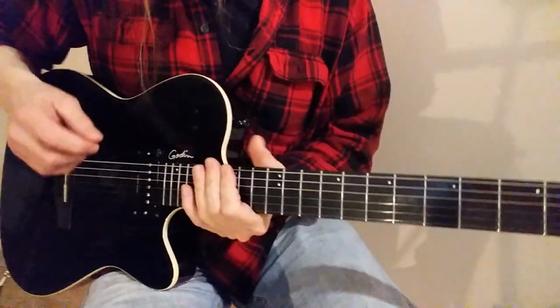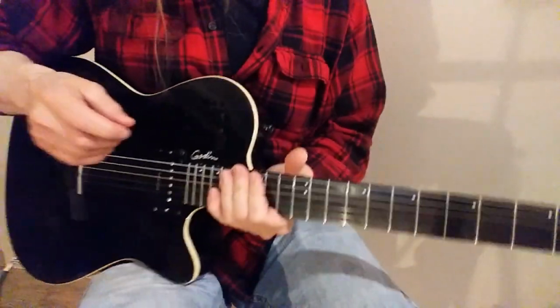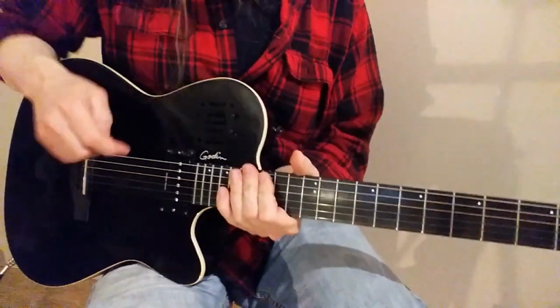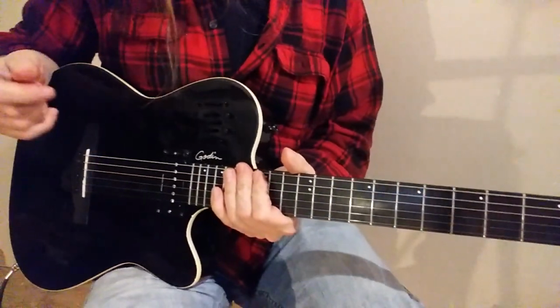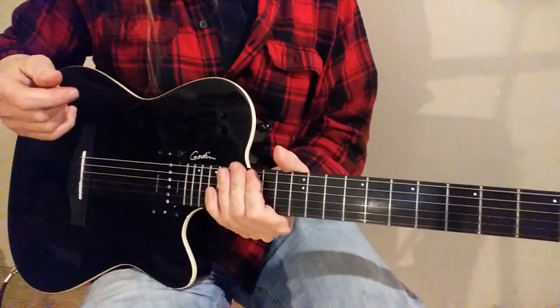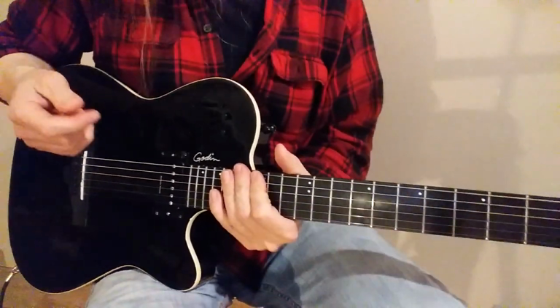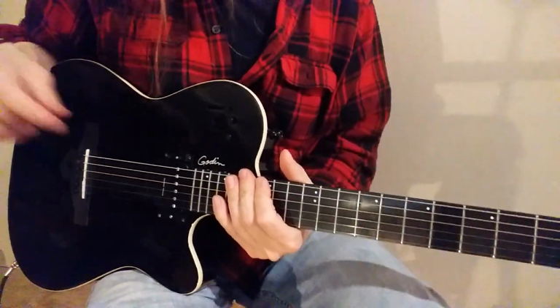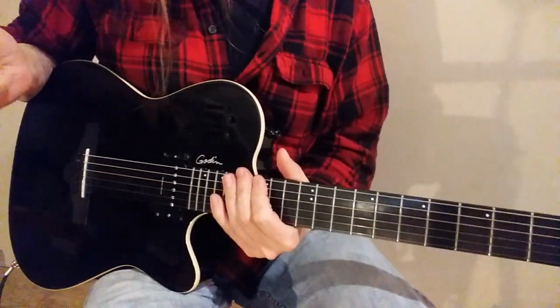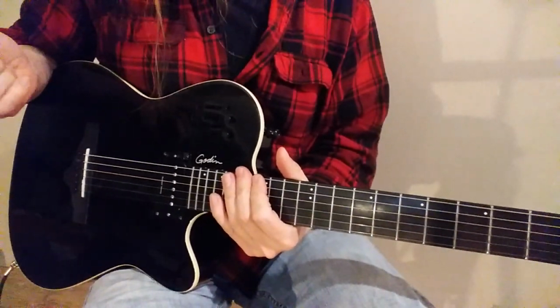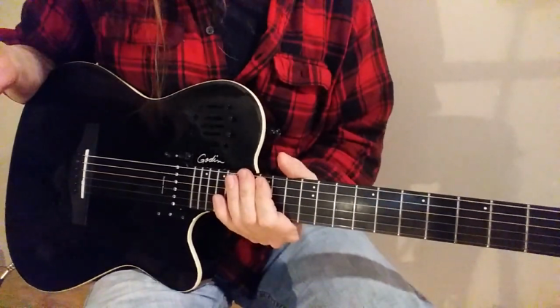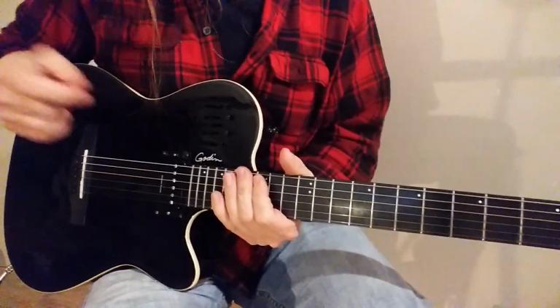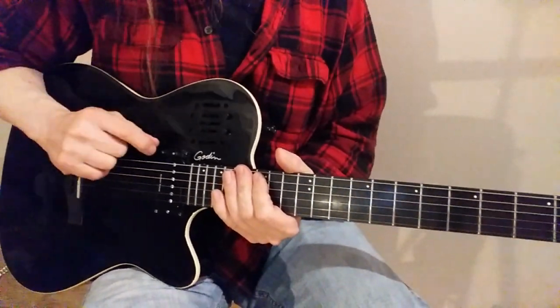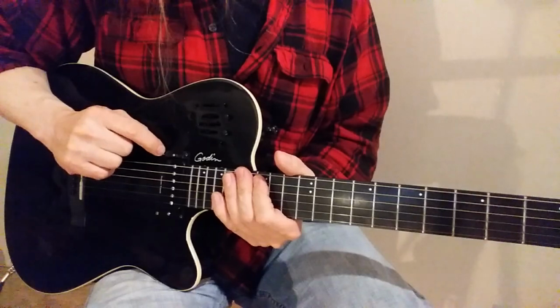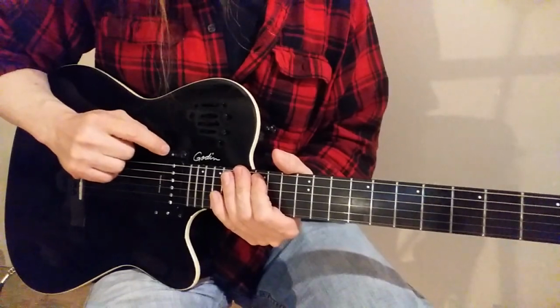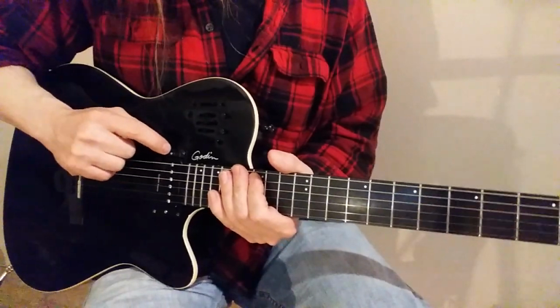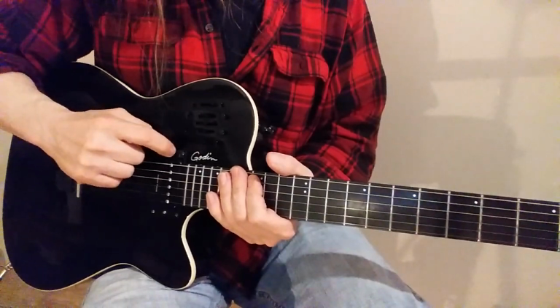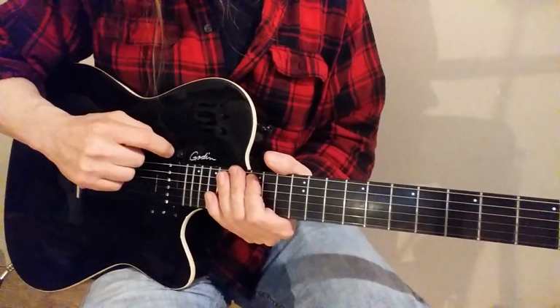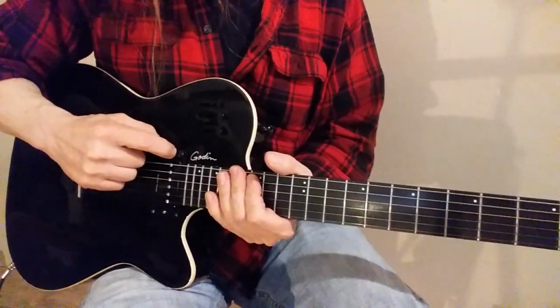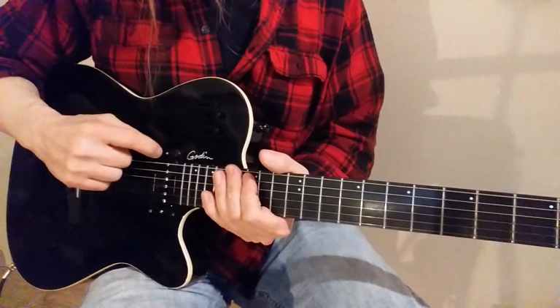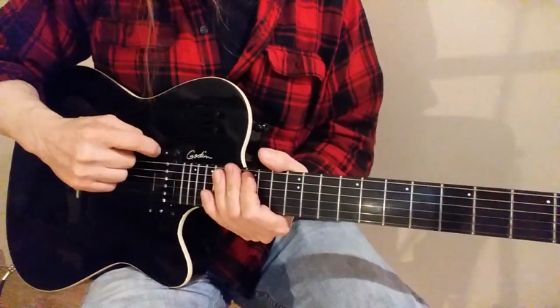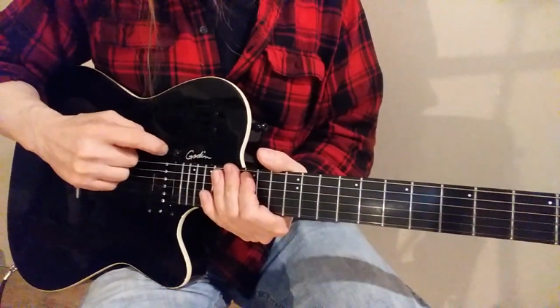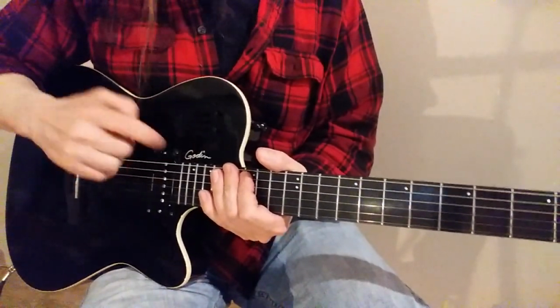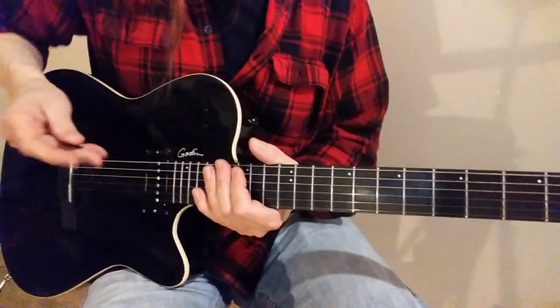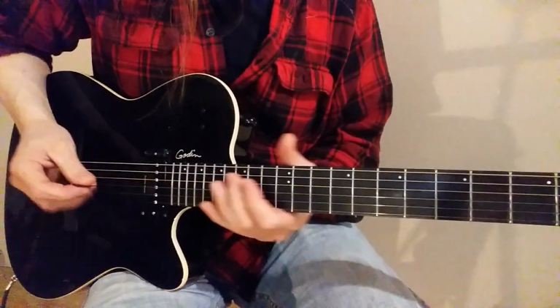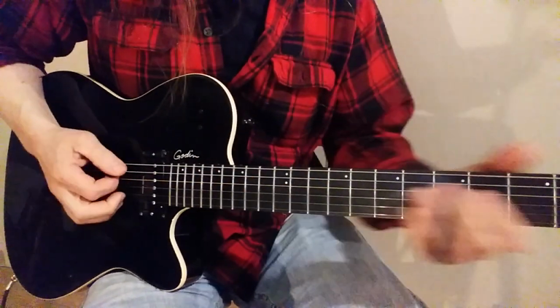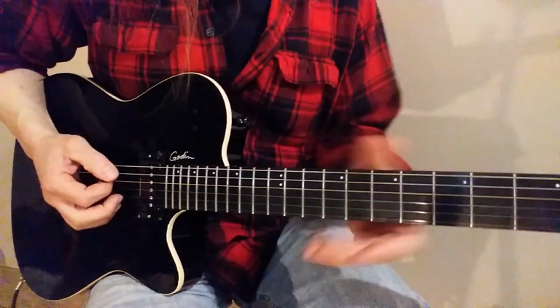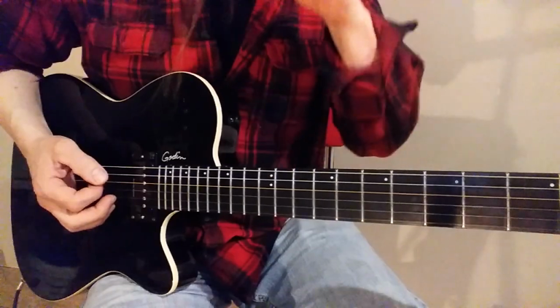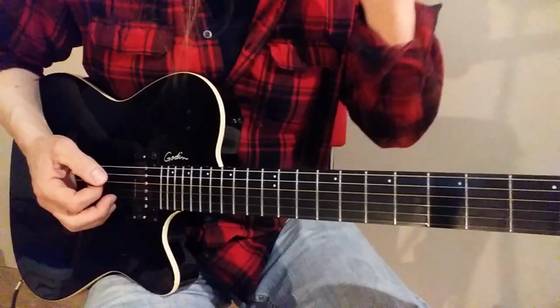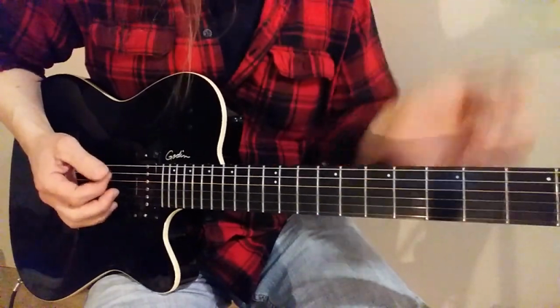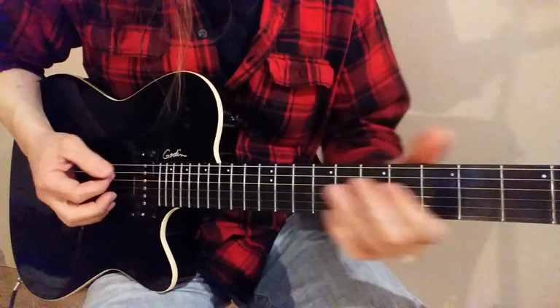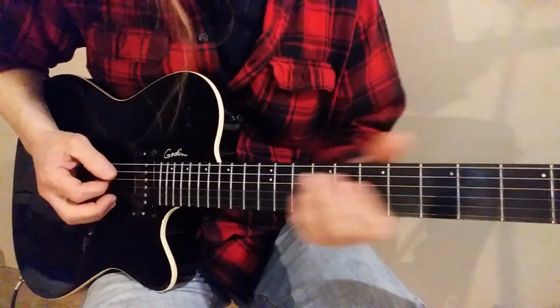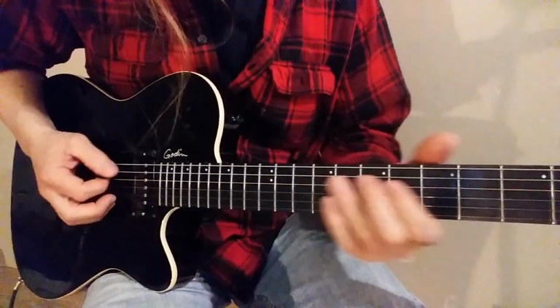Now we're going to try humbucker in parallel. So we take the switches and point them away from each other. And let's try this similar lick here.